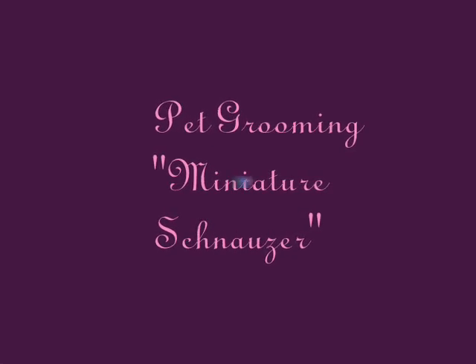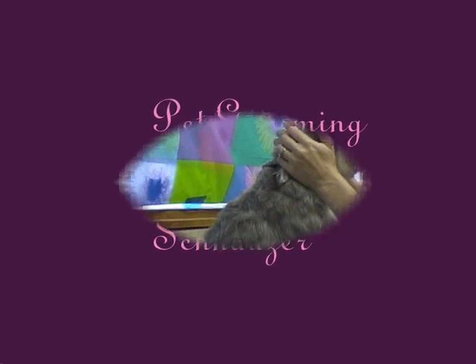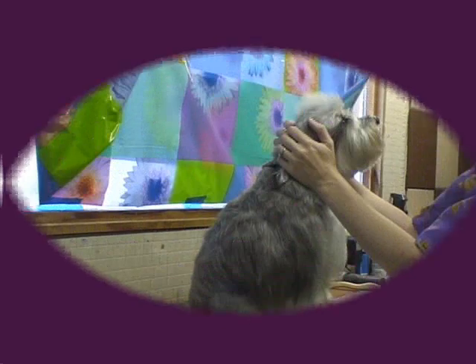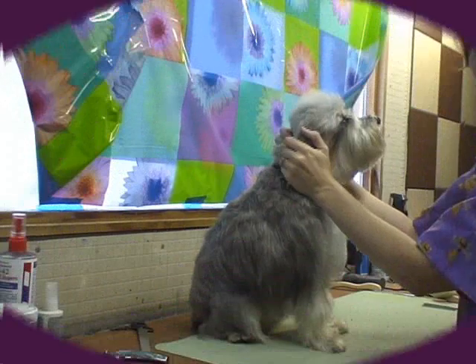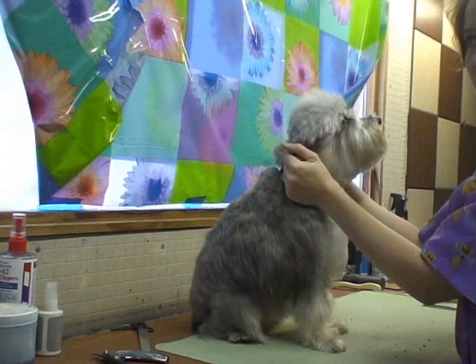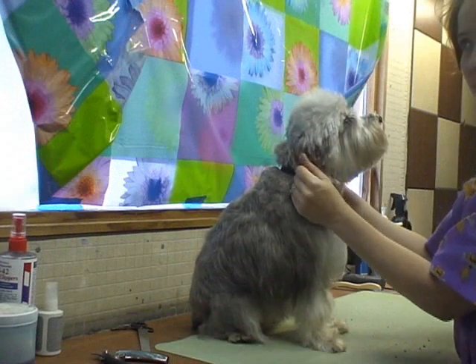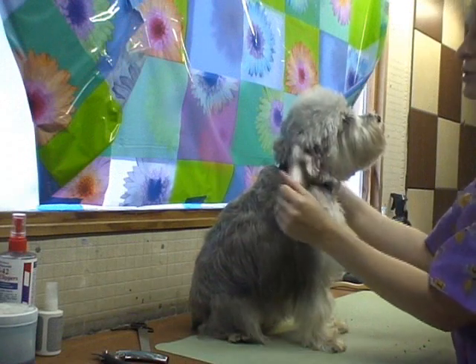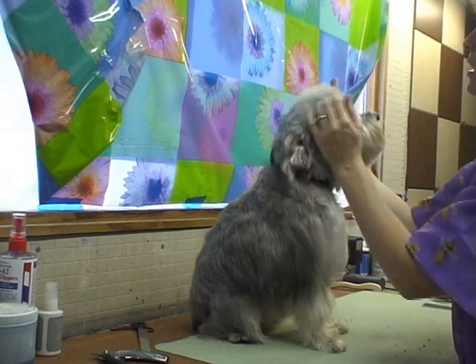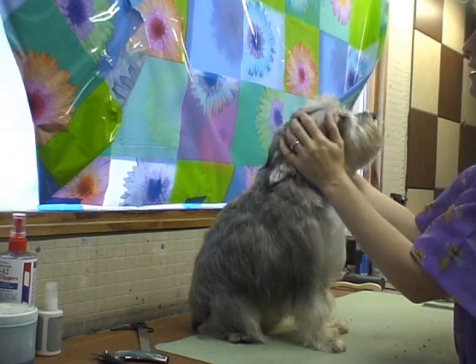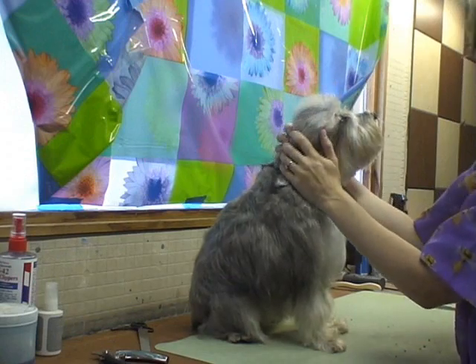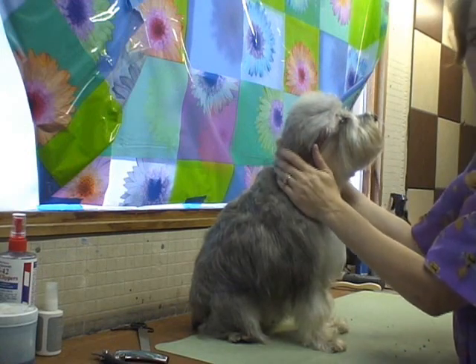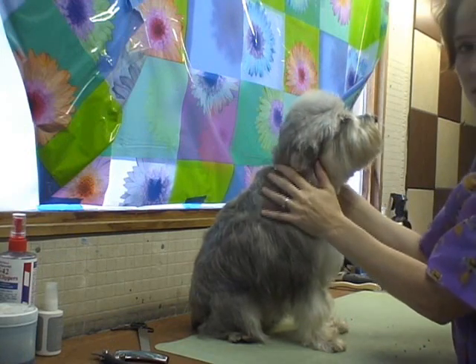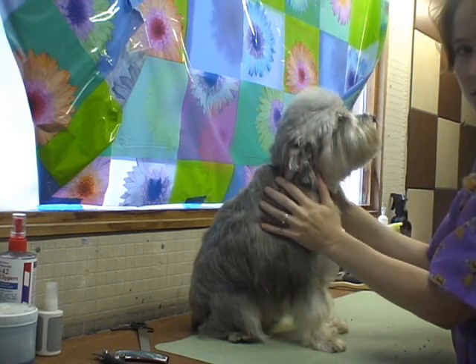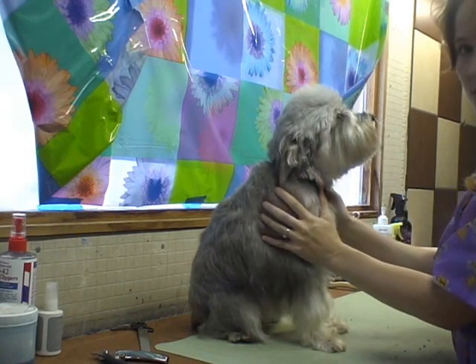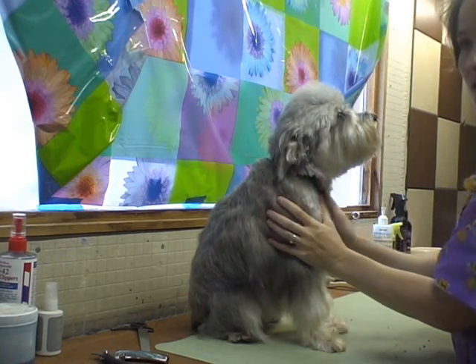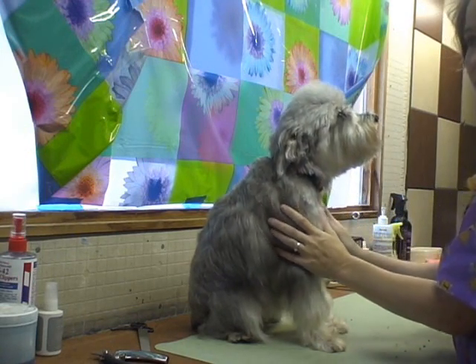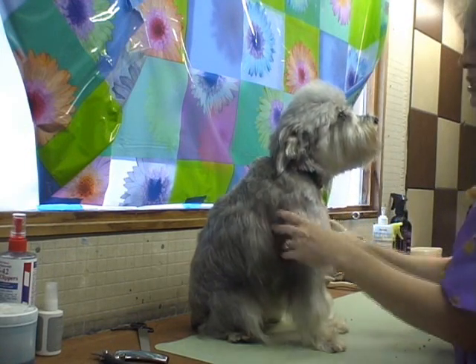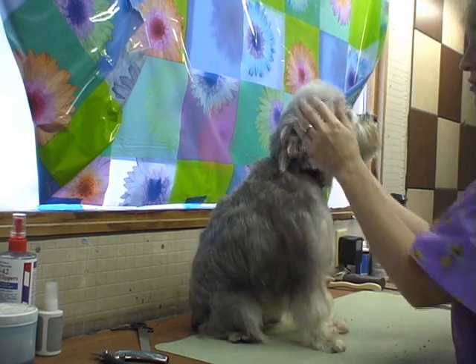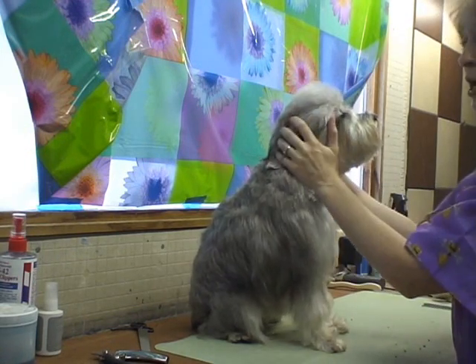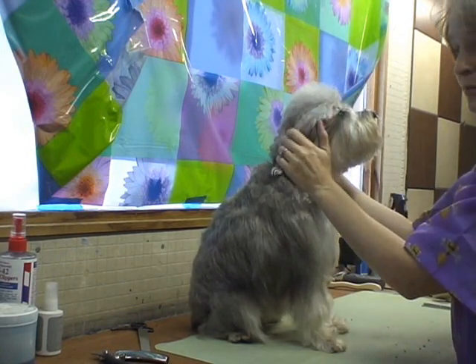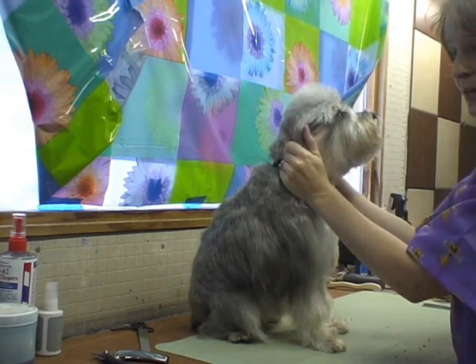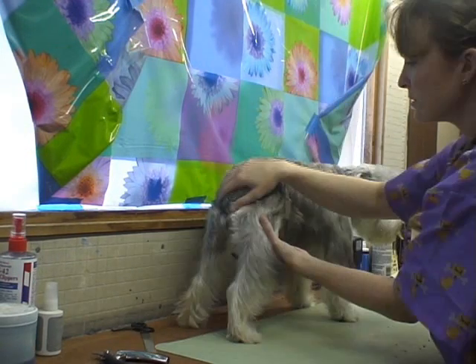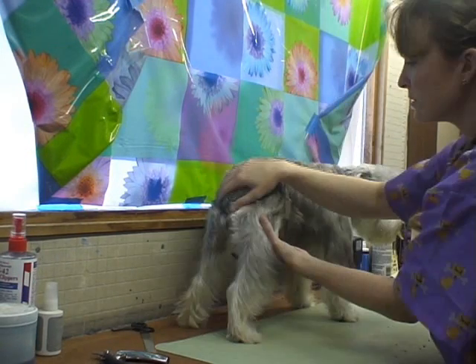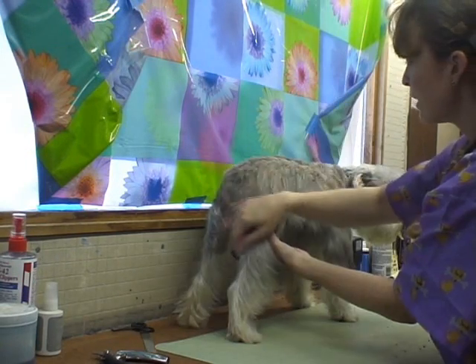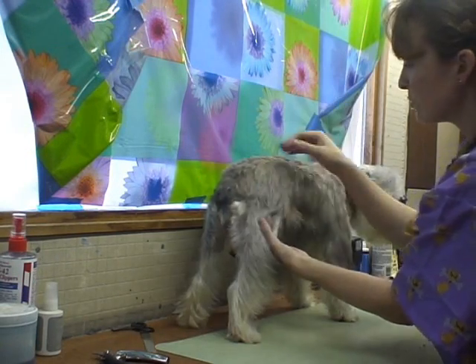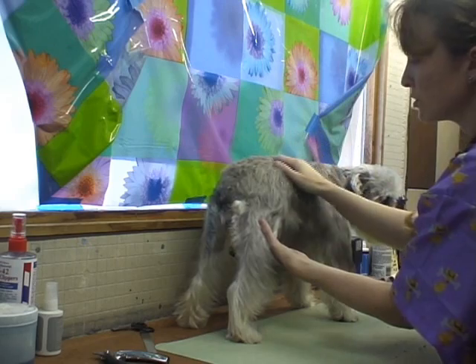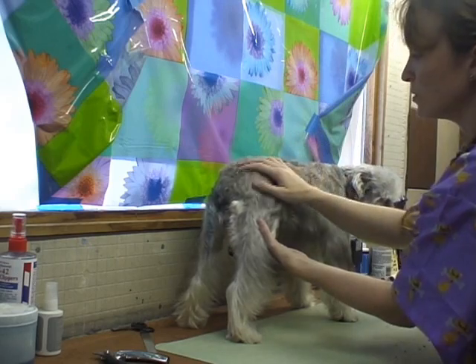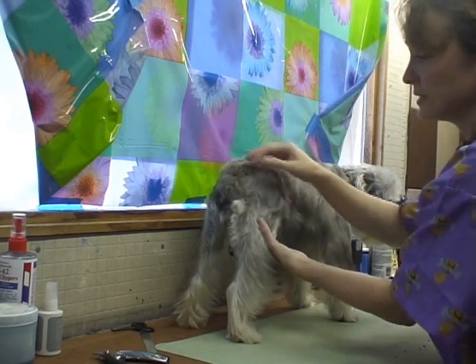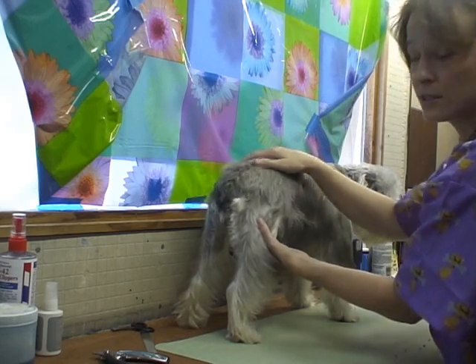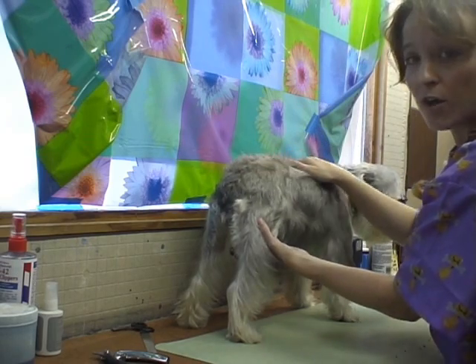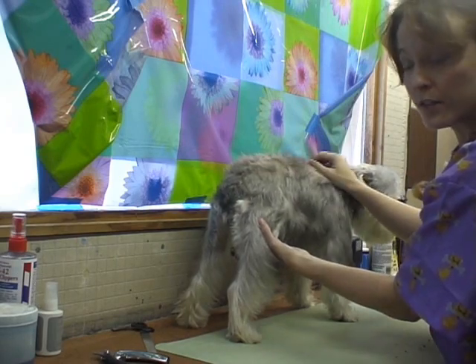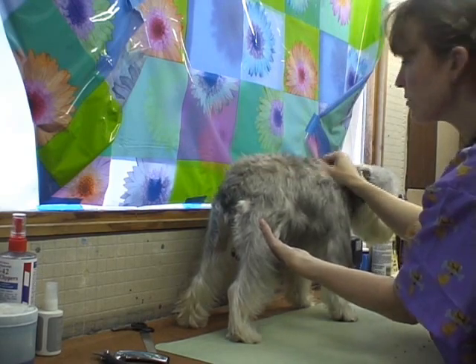We're going to use clippers. Normally you wouldn't use clippers on a schnauzer coat because, as pet groomers do, it tends to soften the coat.